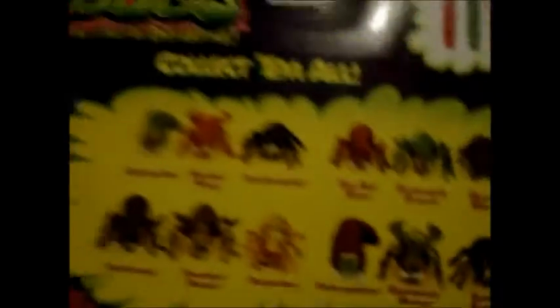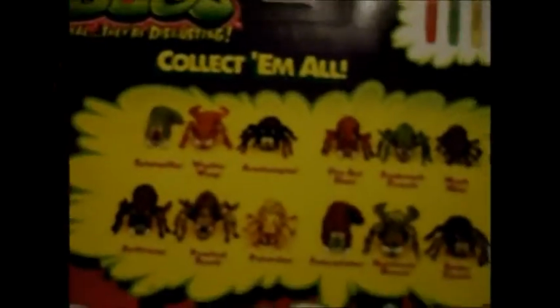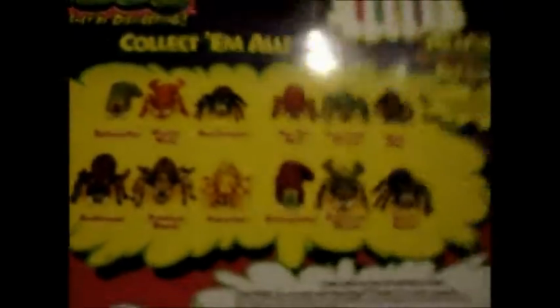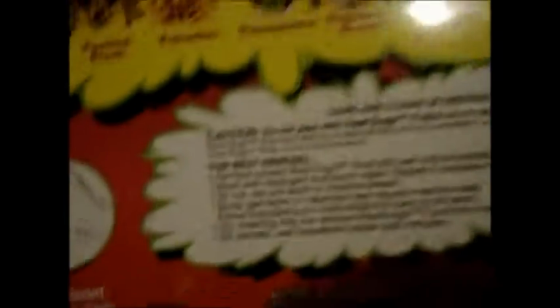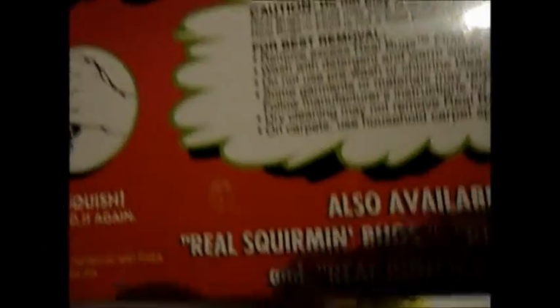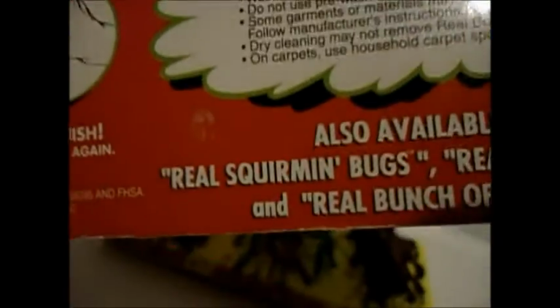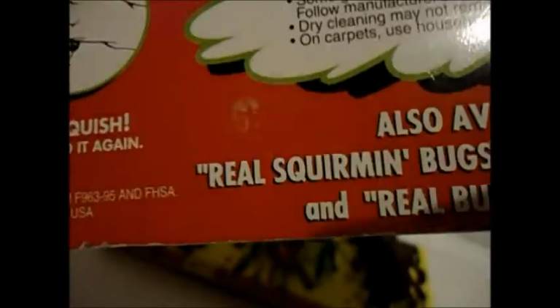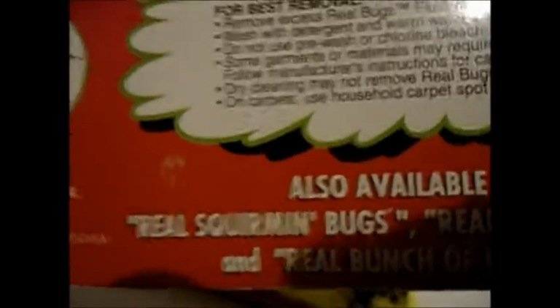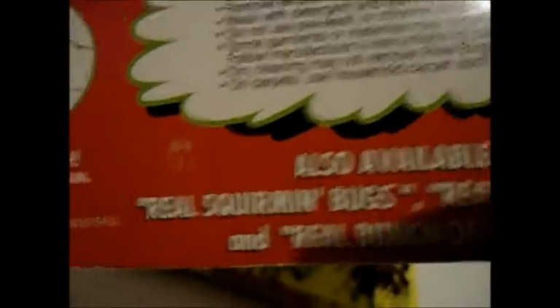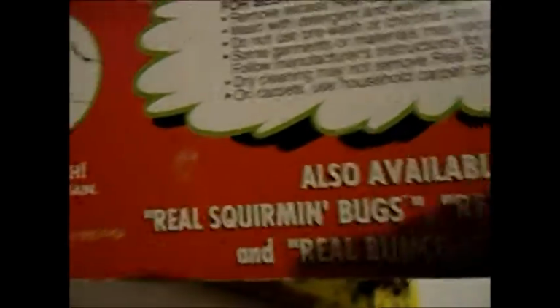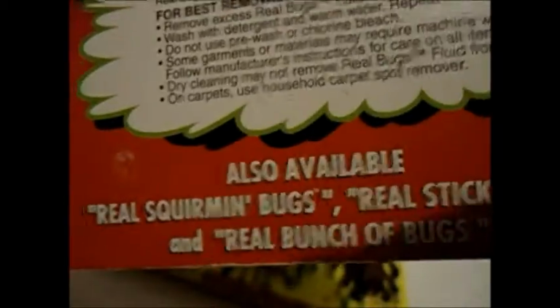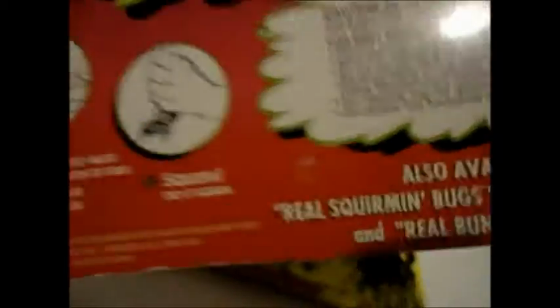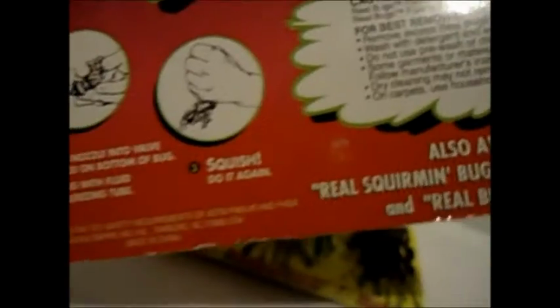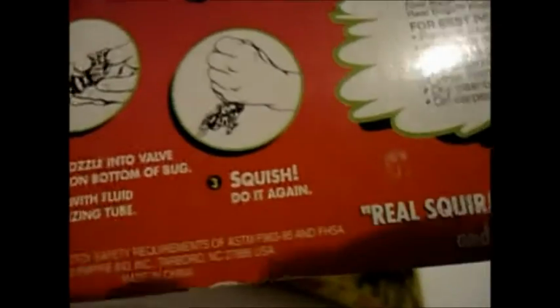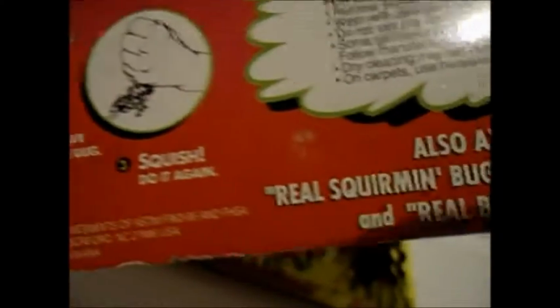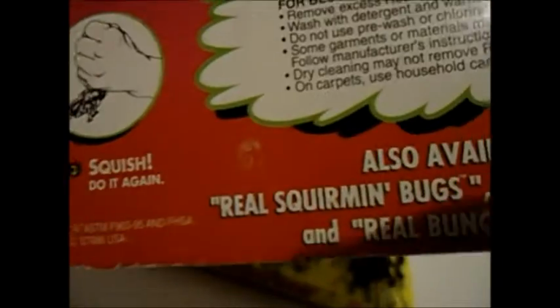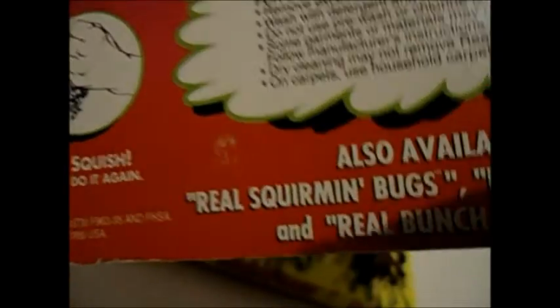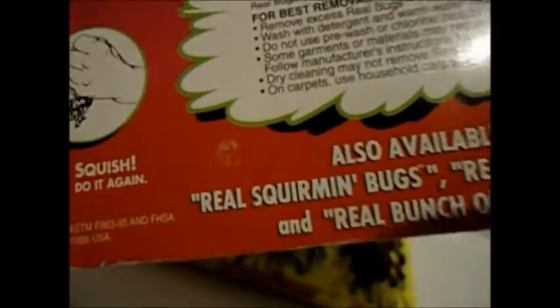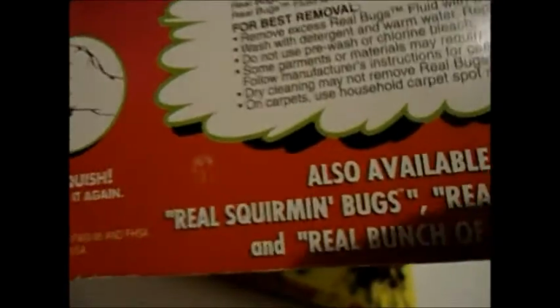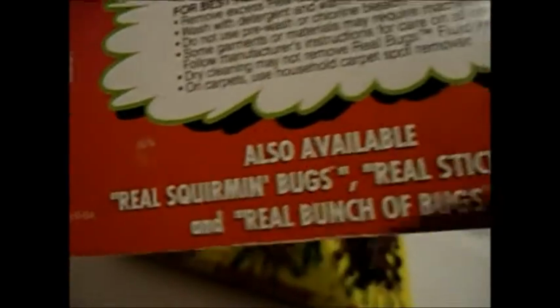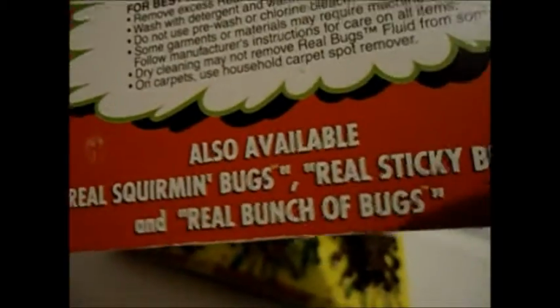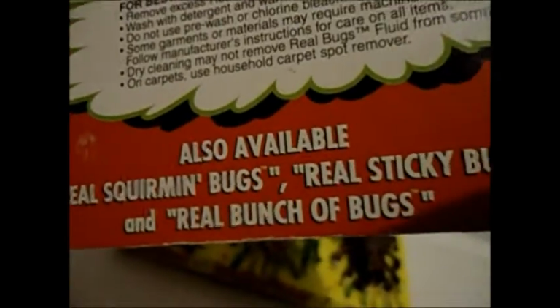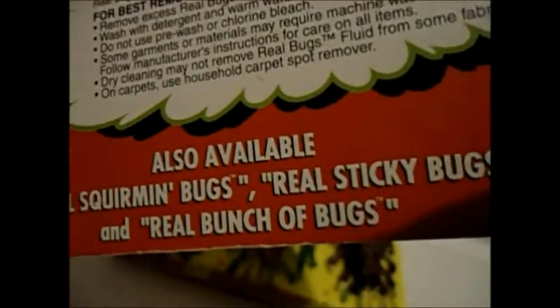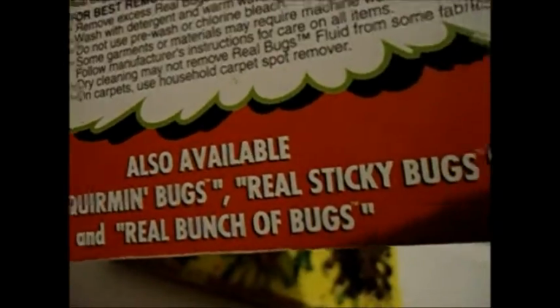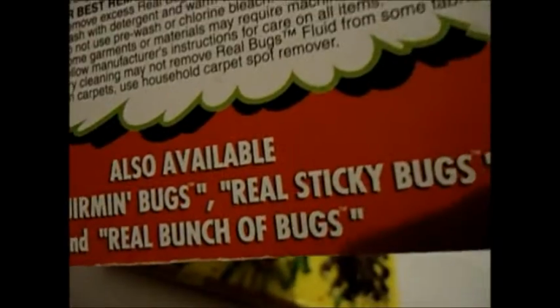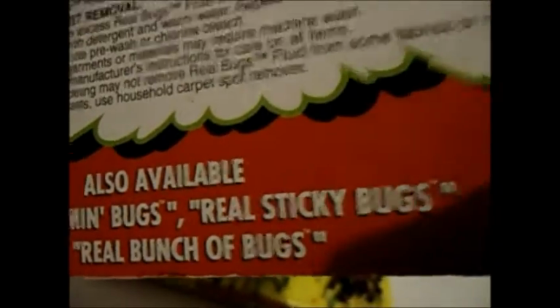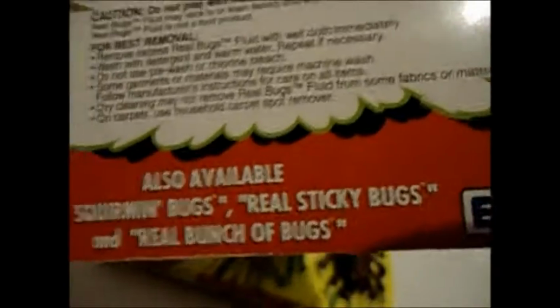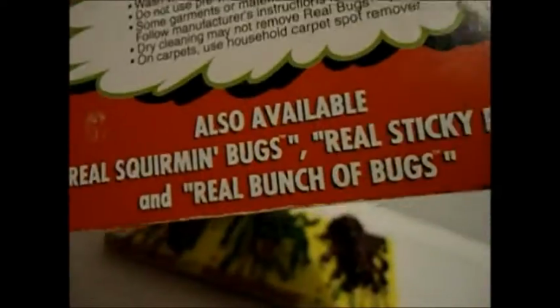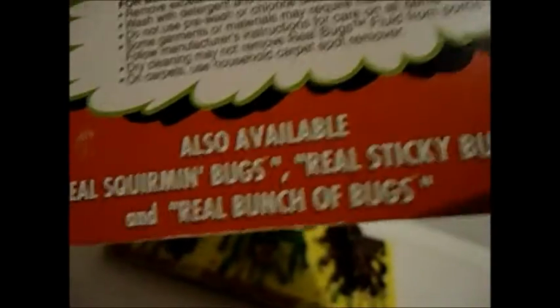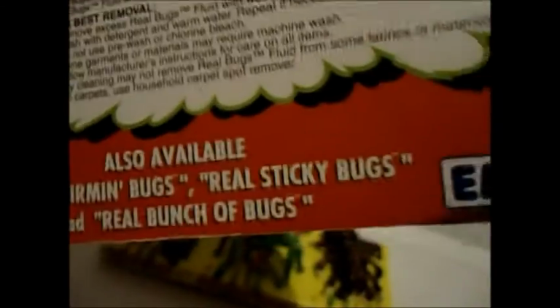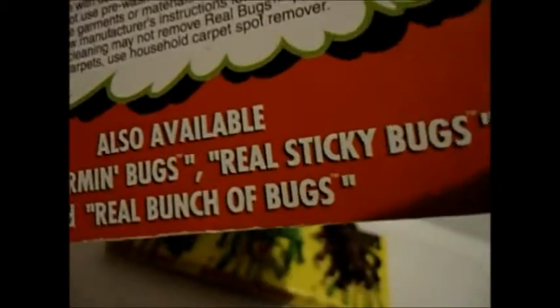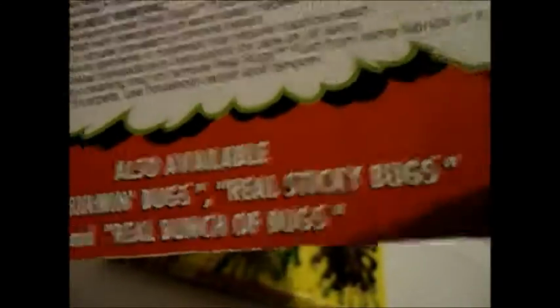Yep, that's them. It also says 'also available: Real Squirming Bugs' — I have some of those. Sticky bugs — I've heard of those, I've seen them in the ad.